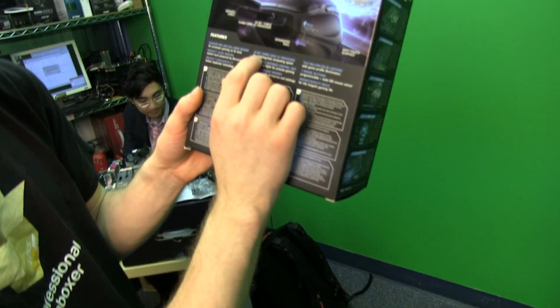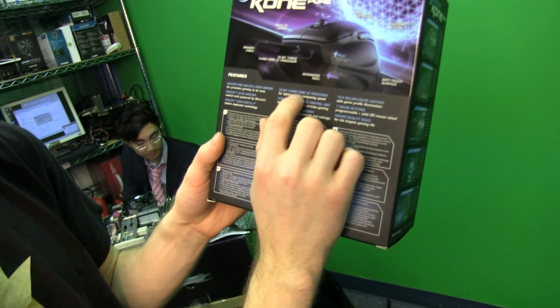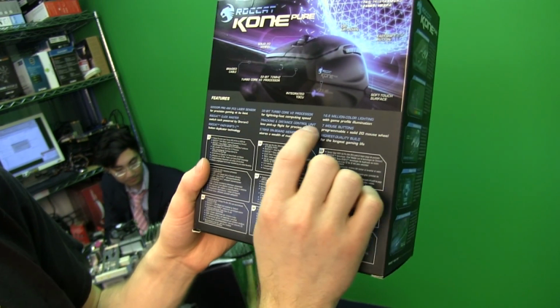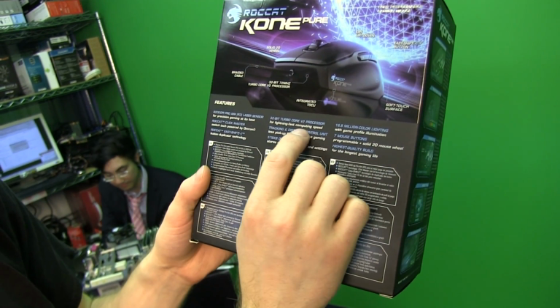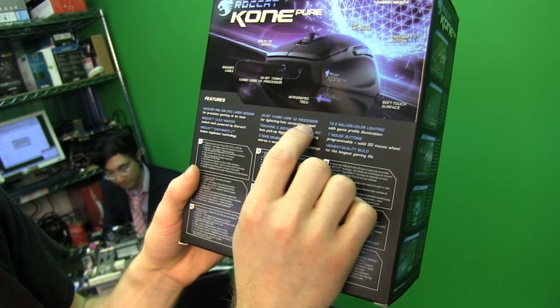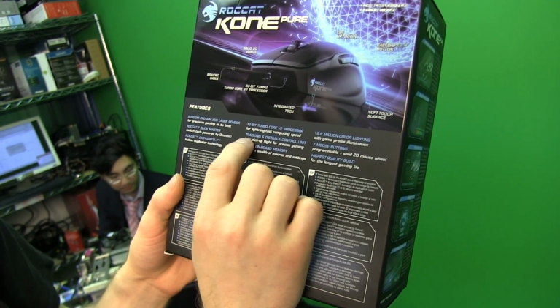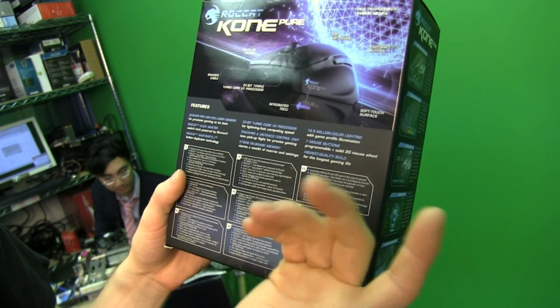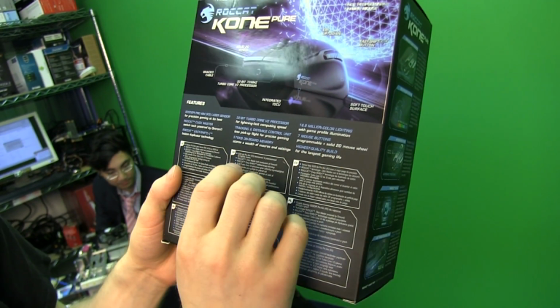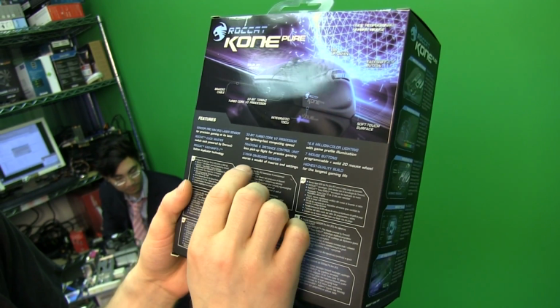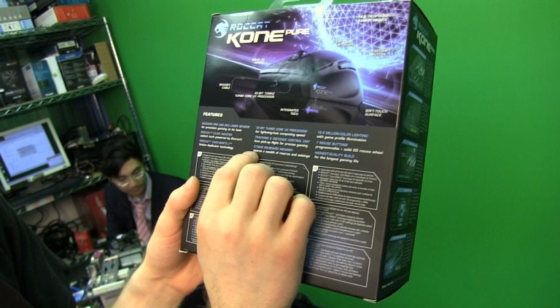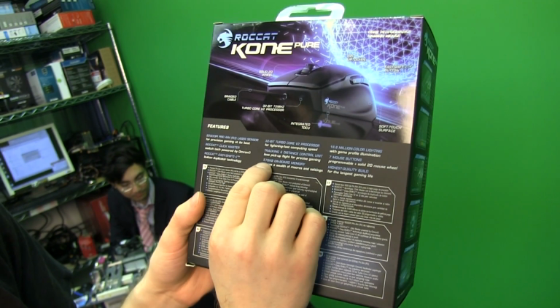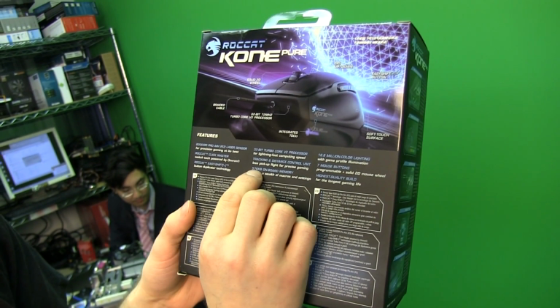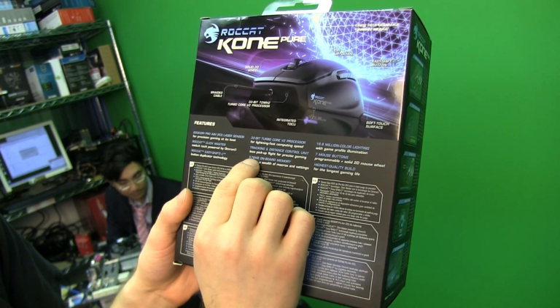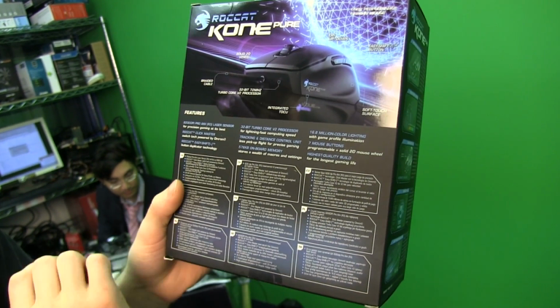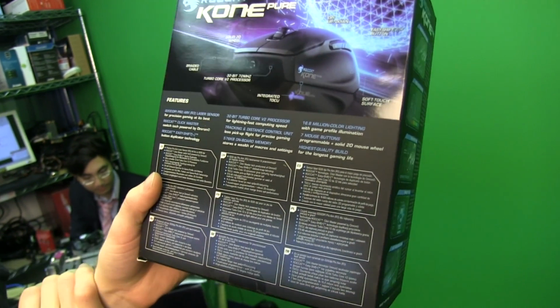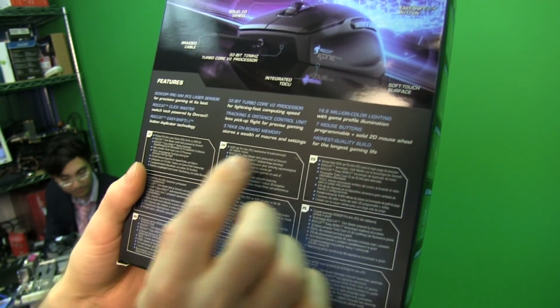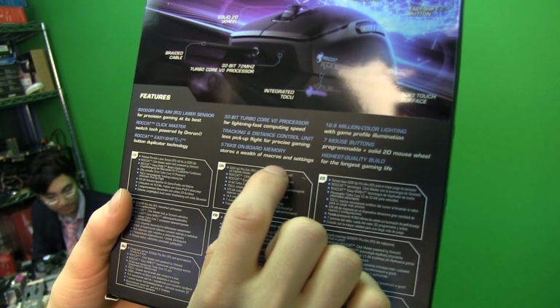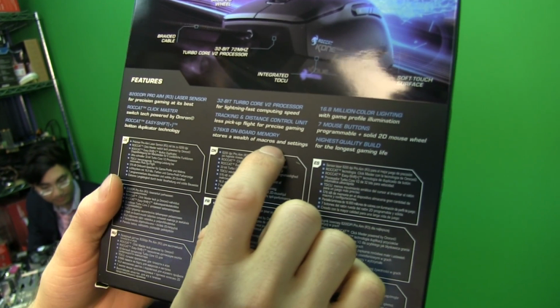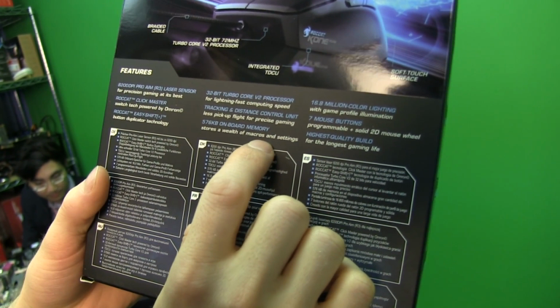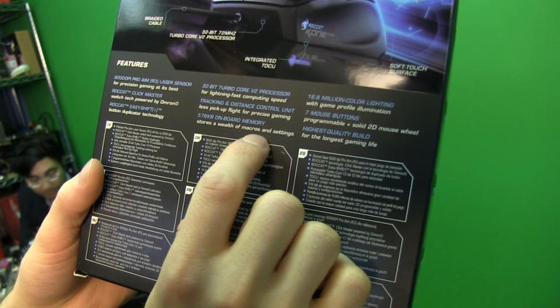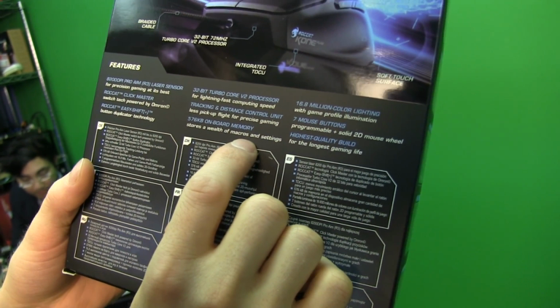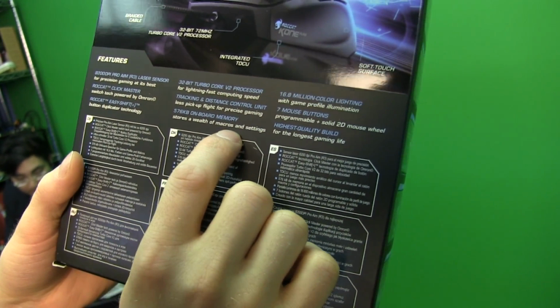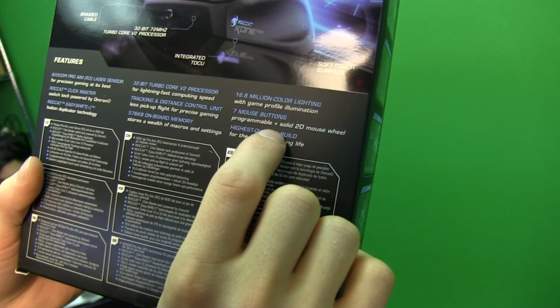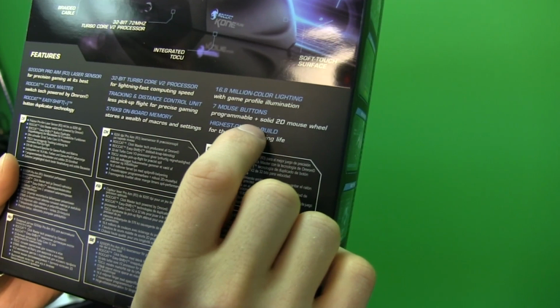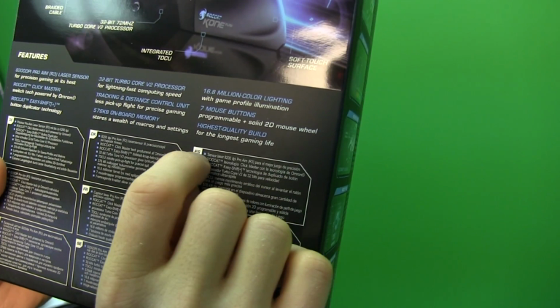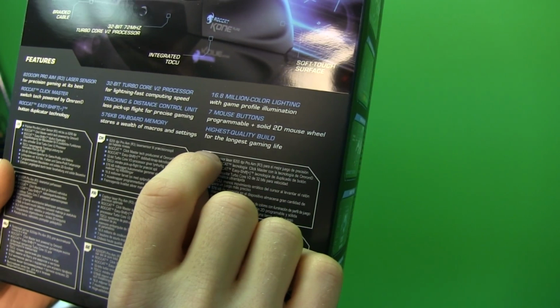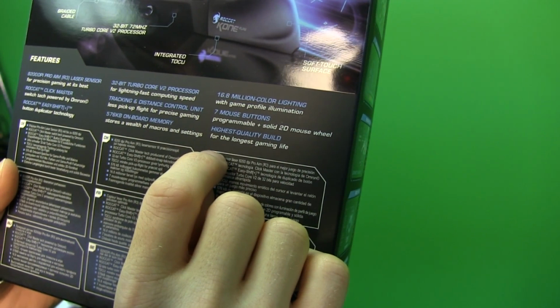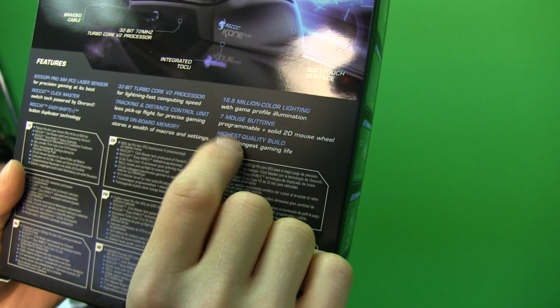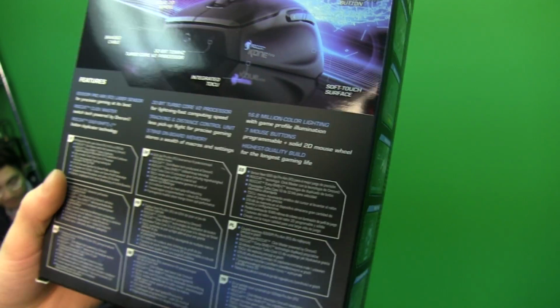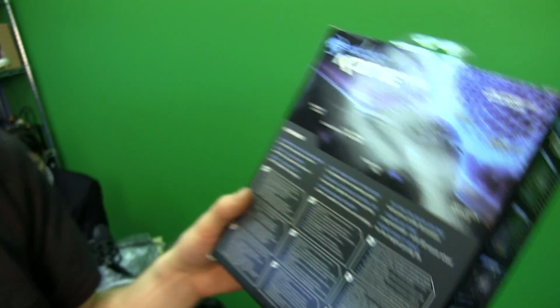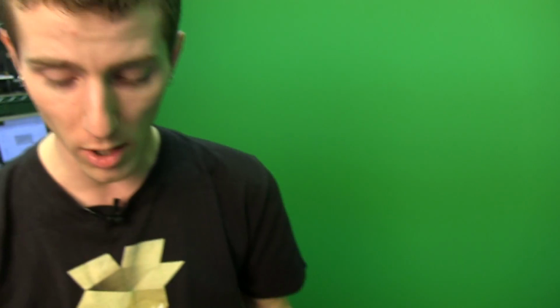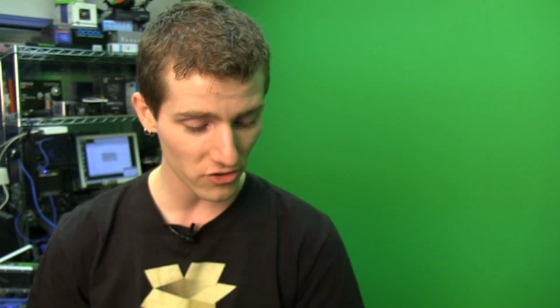It's got a 32-bit TurboCore ARM processor, so a fast chip. 576 kilobytes of onboard memory allows you to store tons of macros and settings. It's got seven mouse buttons, and high build quality using Omron switches.